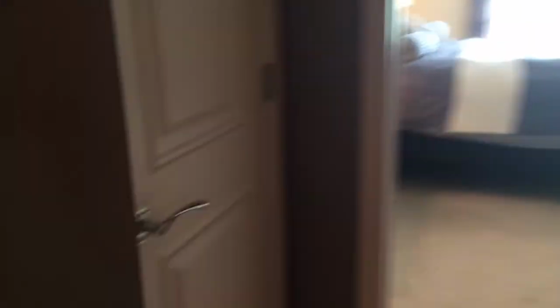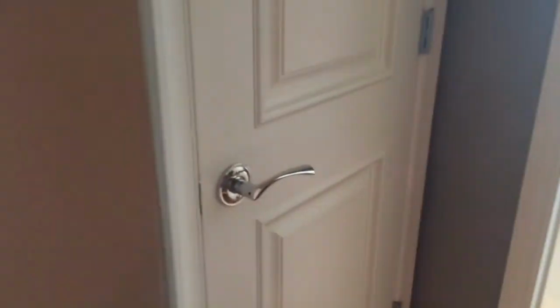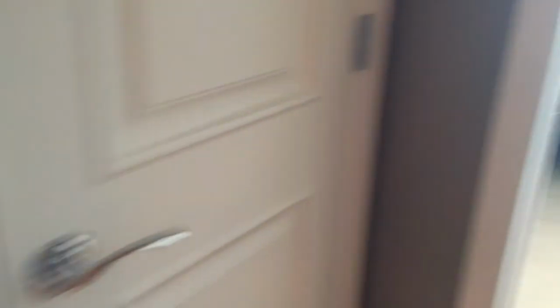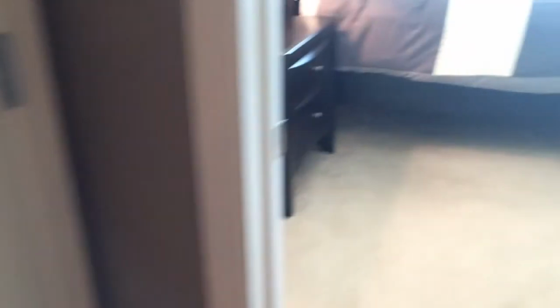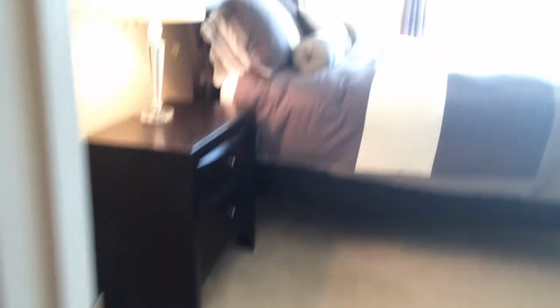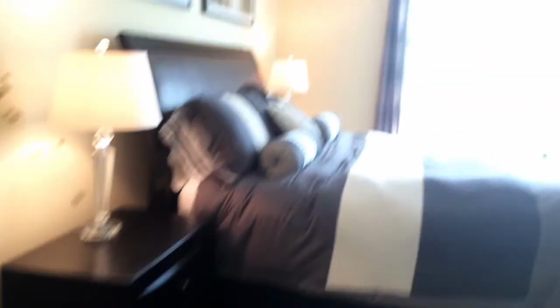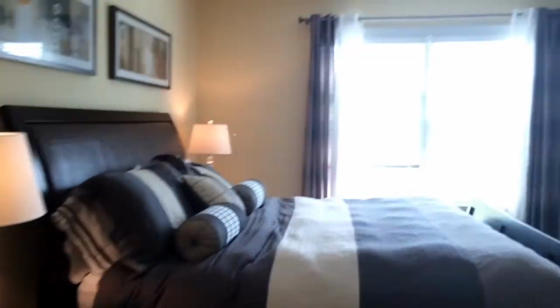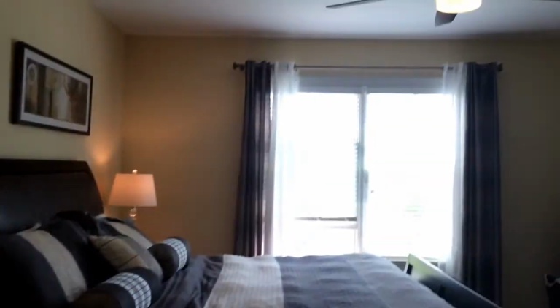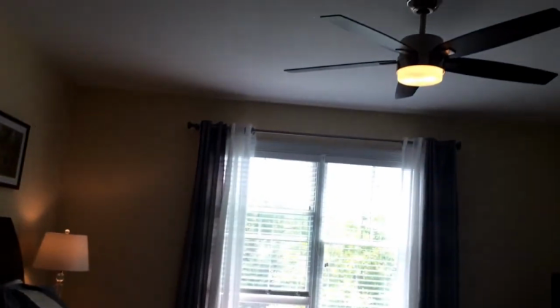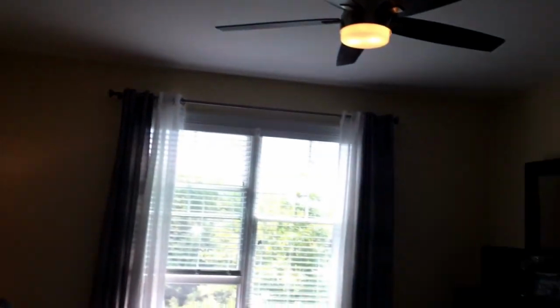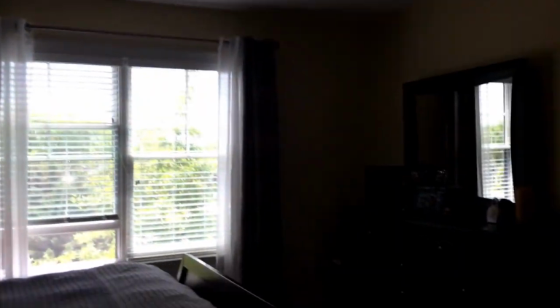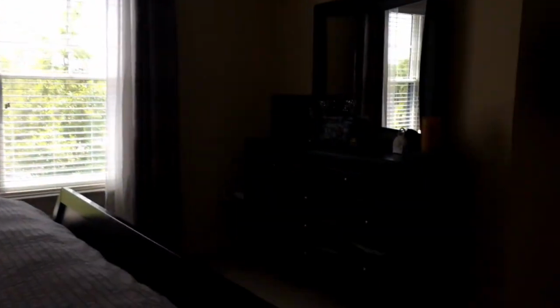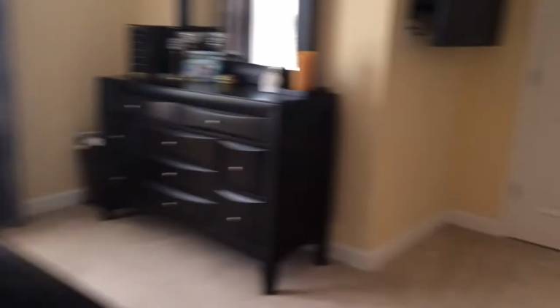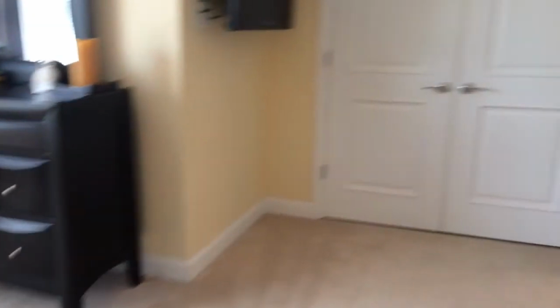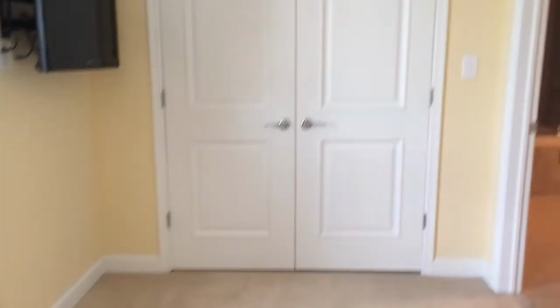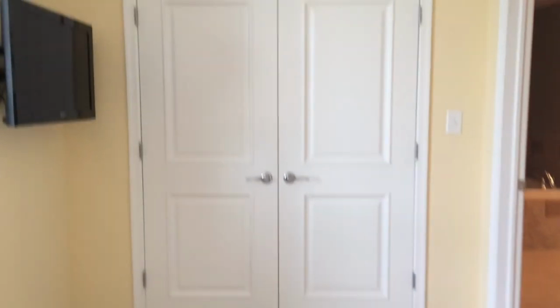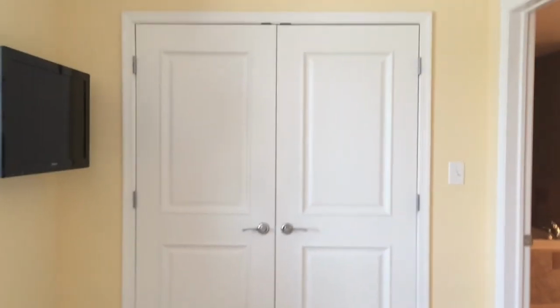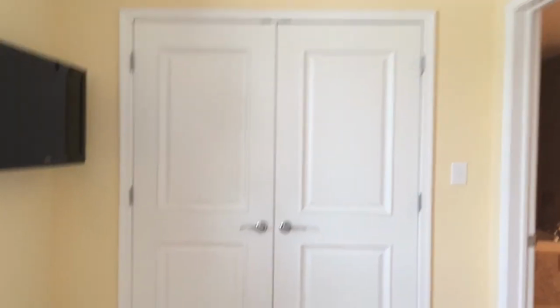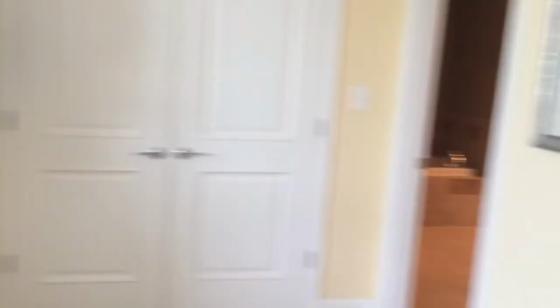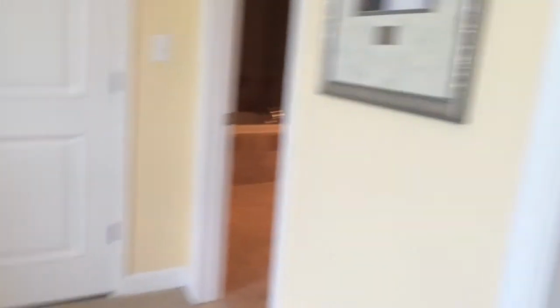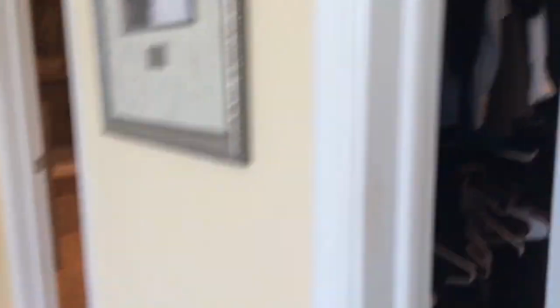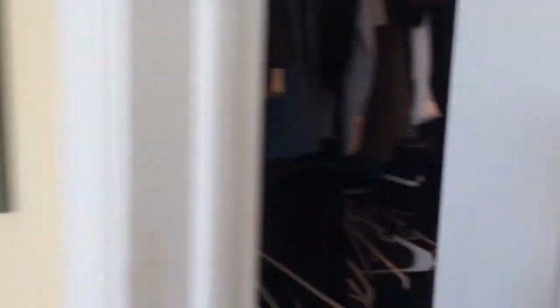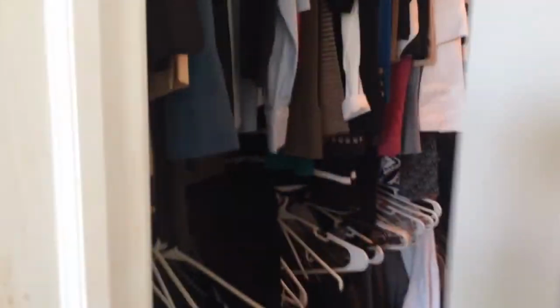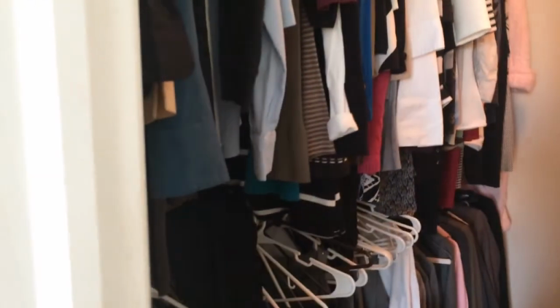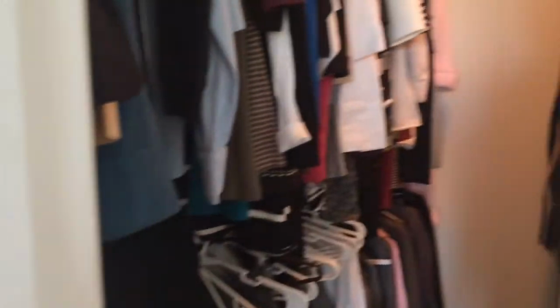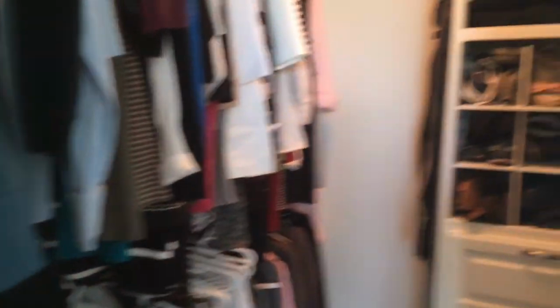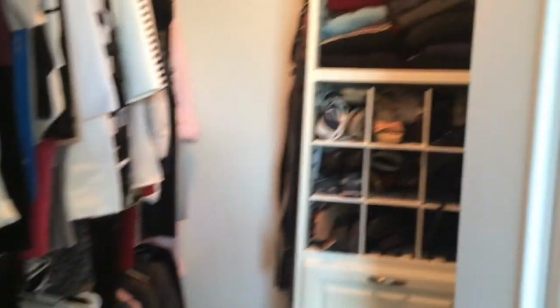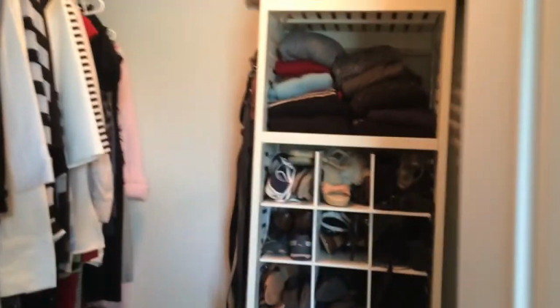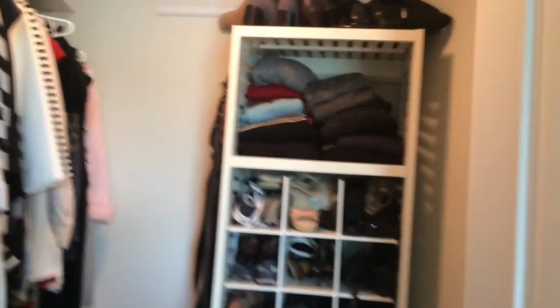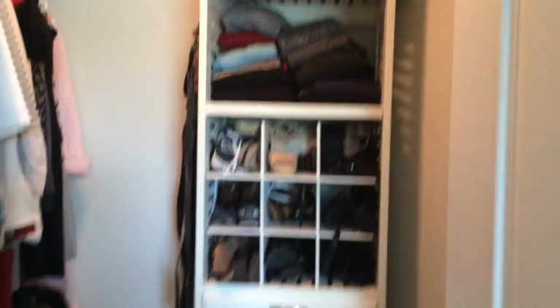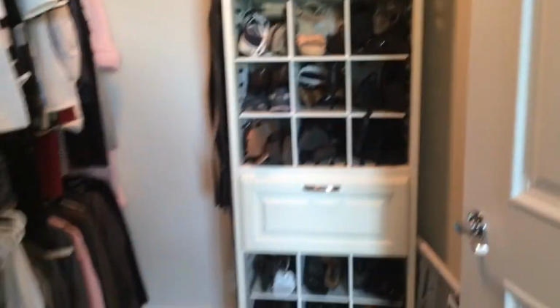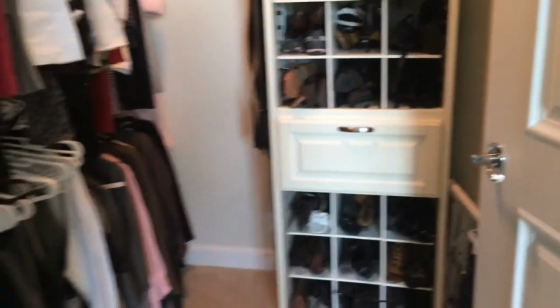Good-sized pantry. We have a closet right here. Here is the master bedroom with two closets — there's one right here and we have a nice walk-in closet right here.